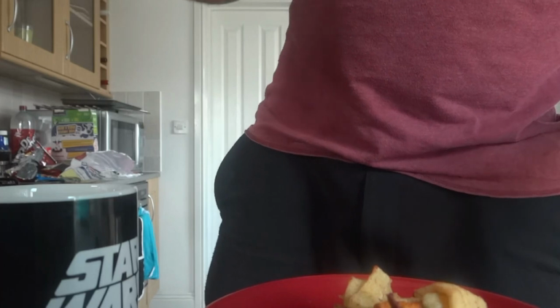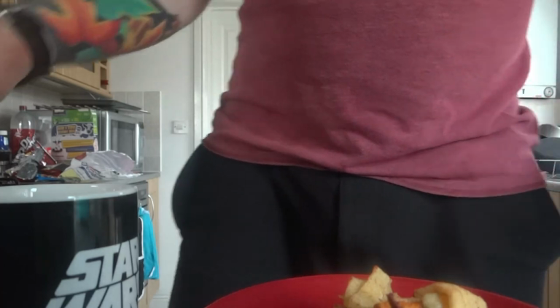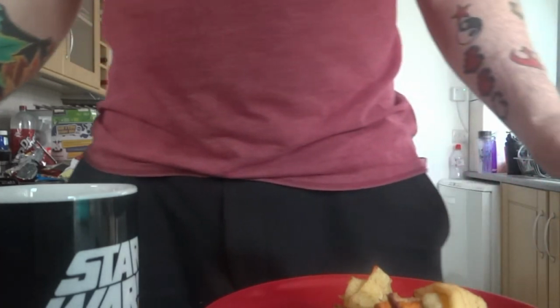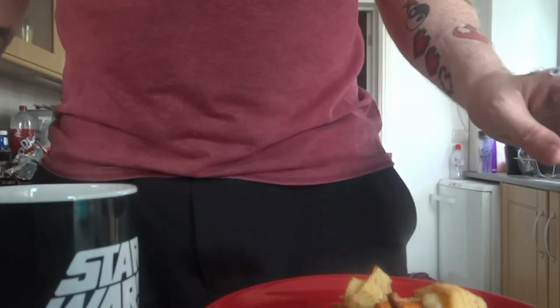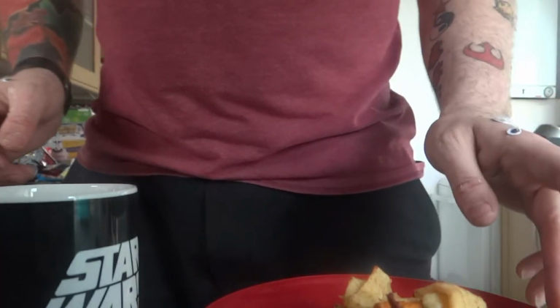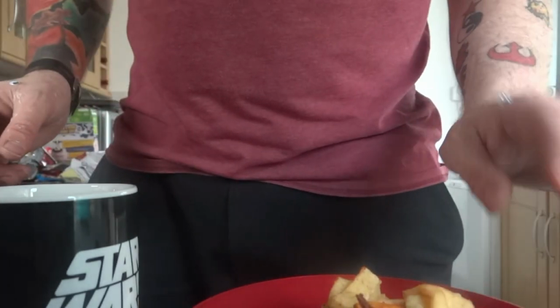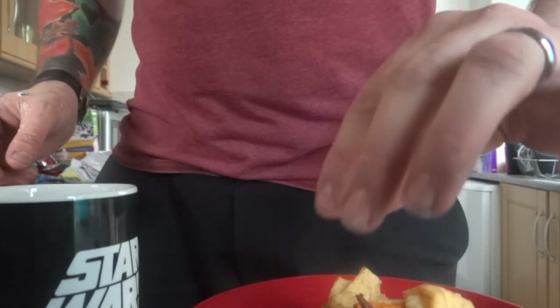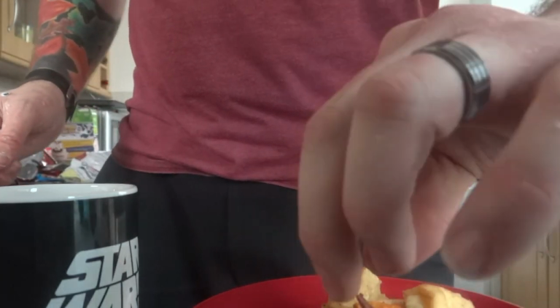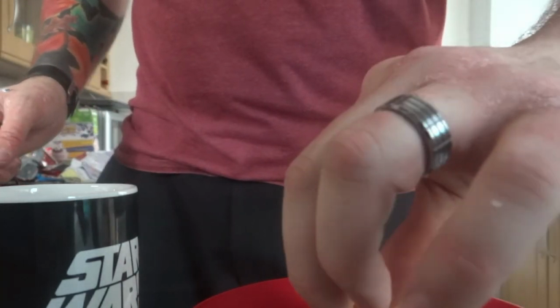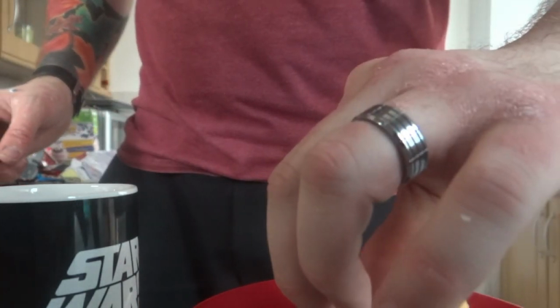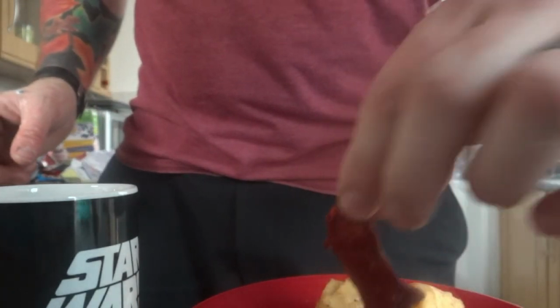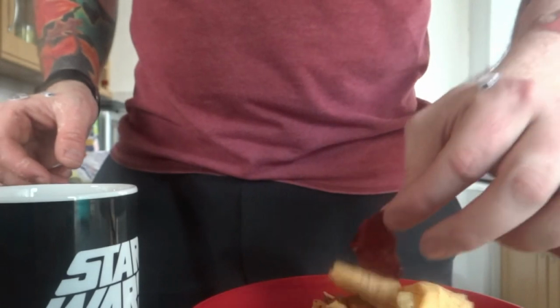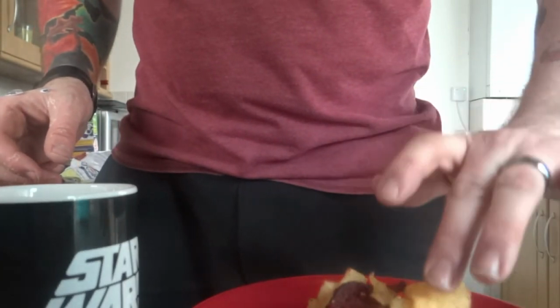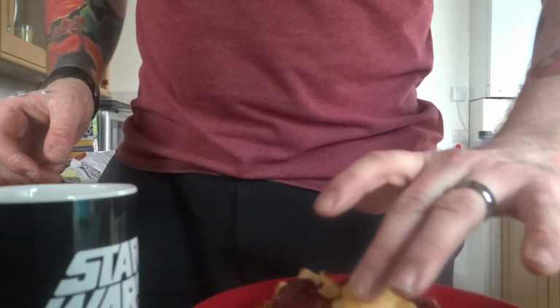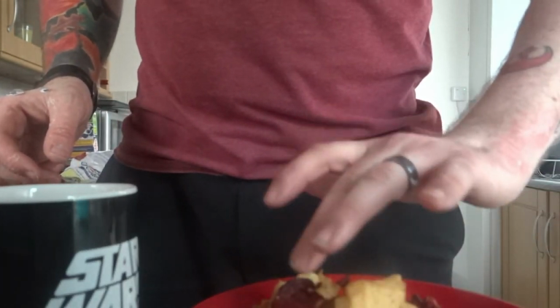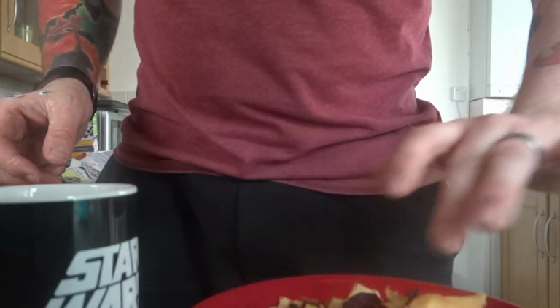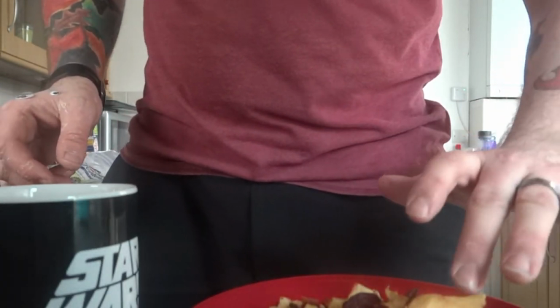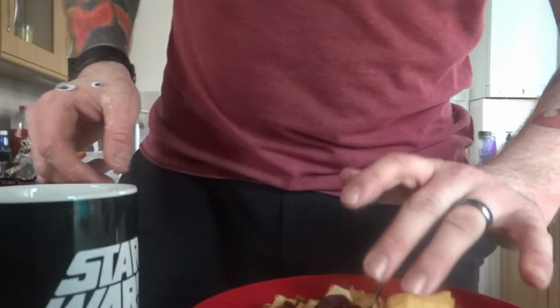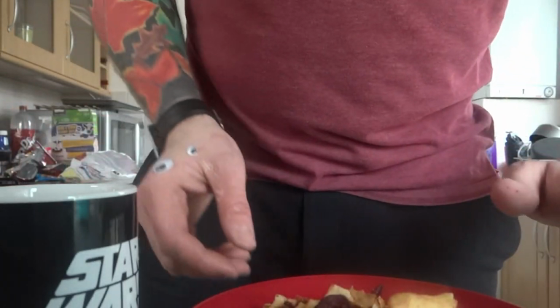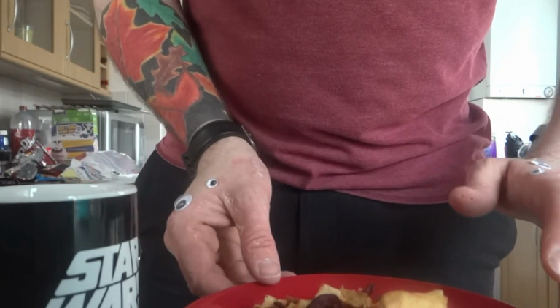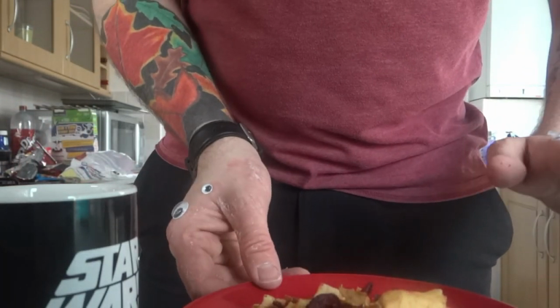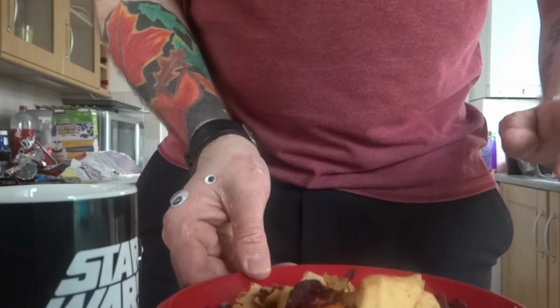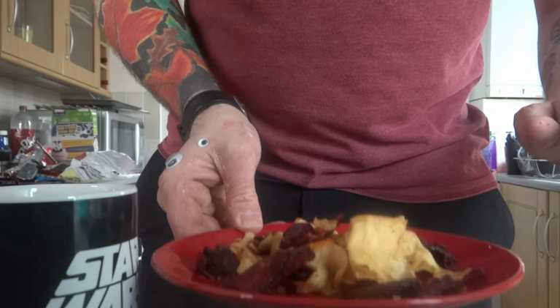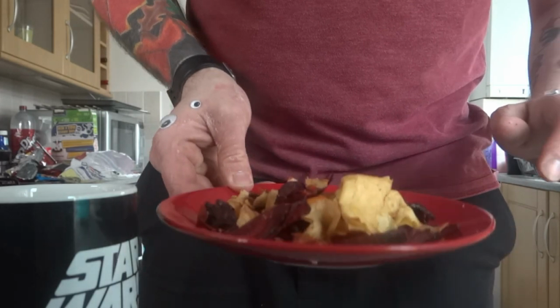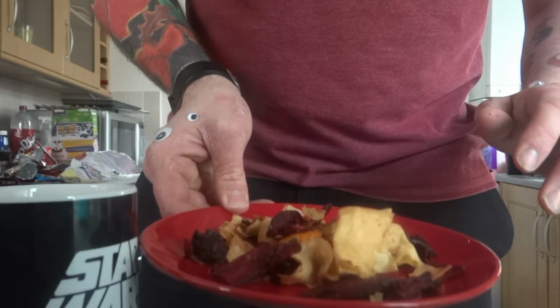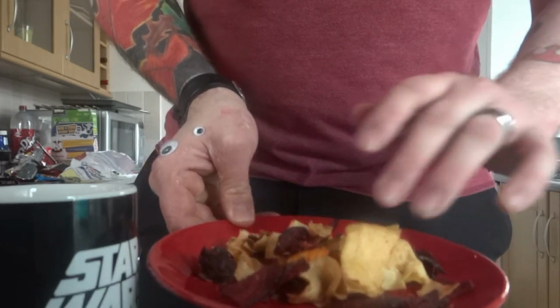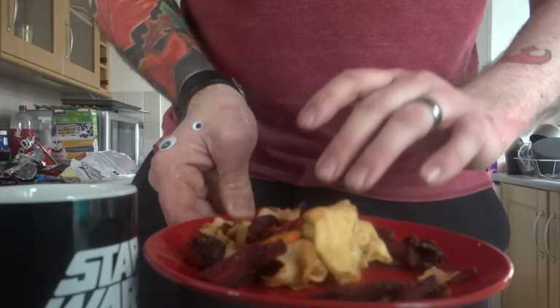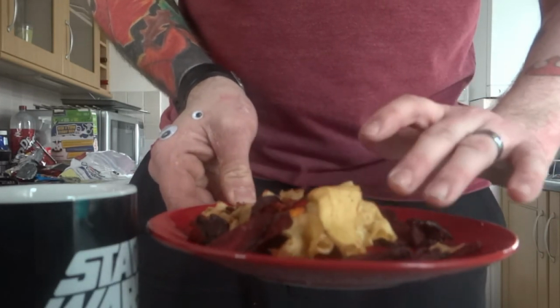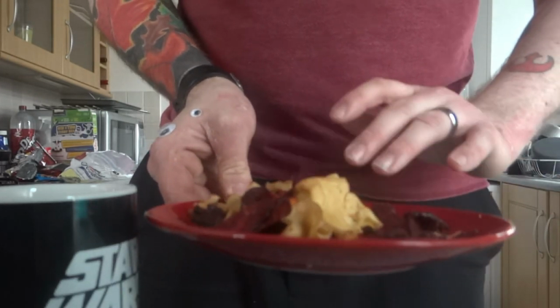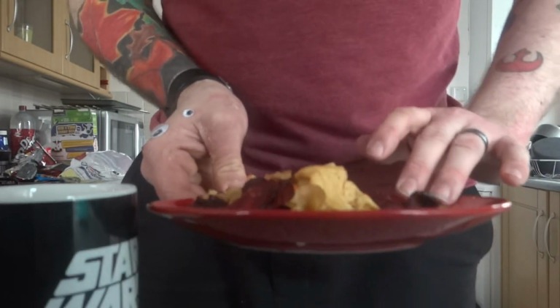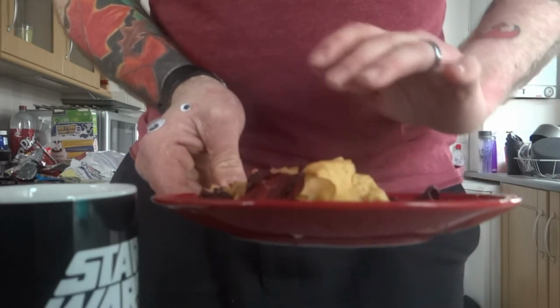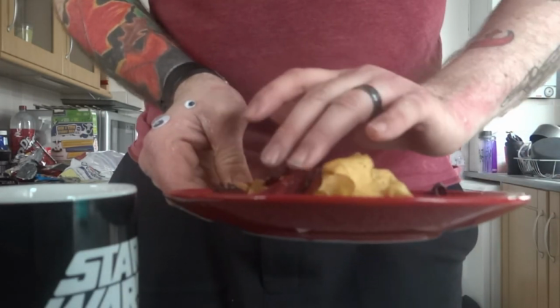As you can see, these are fancy red crisps — although you can't quite see because the camera's a bit high, but there you go.